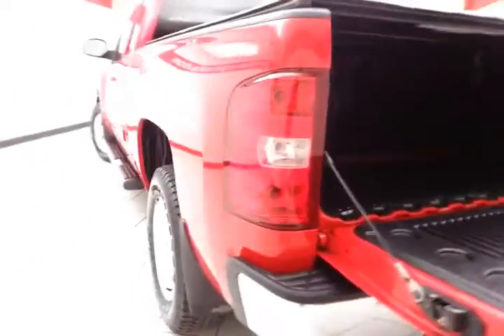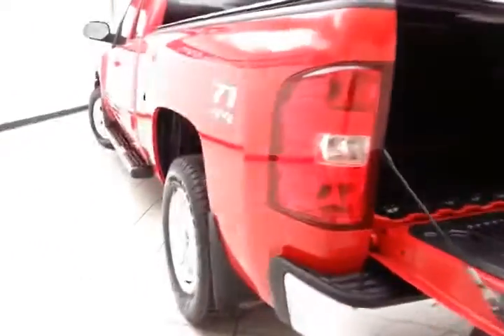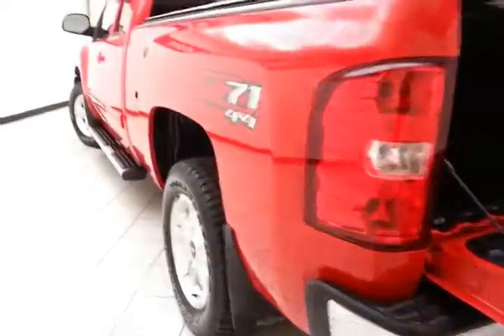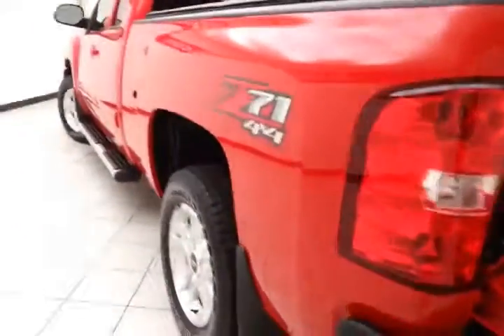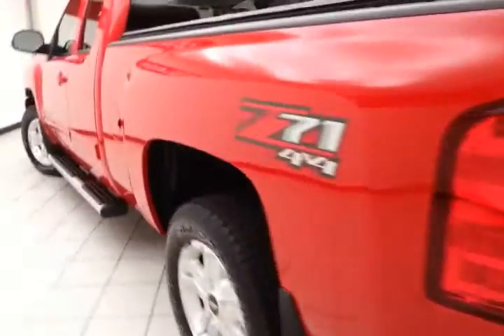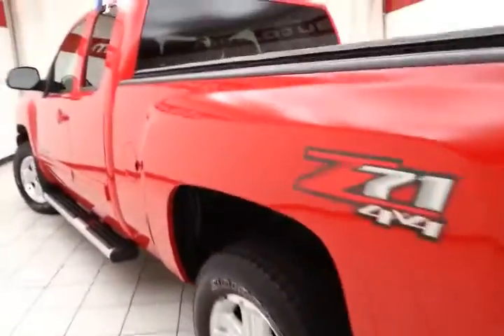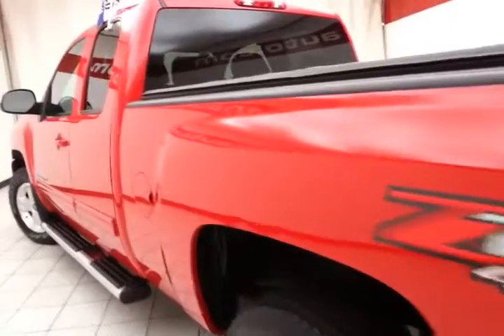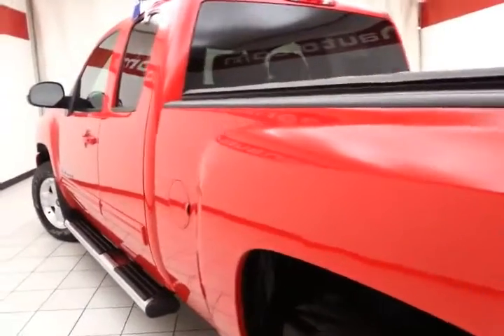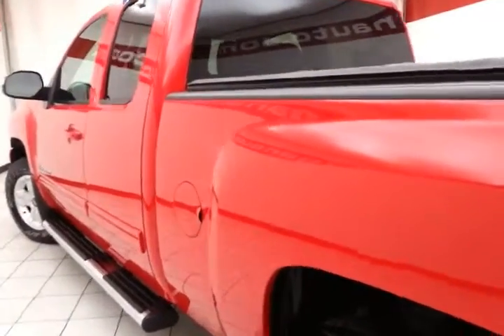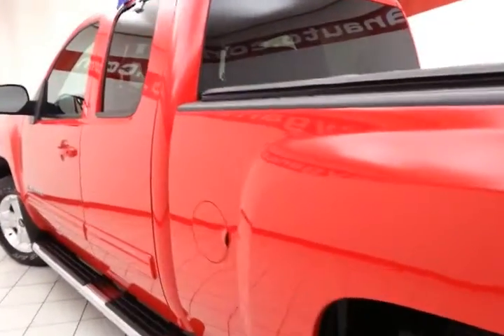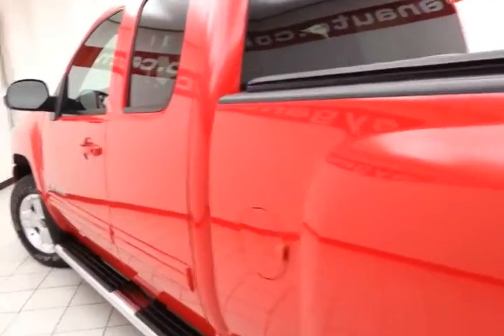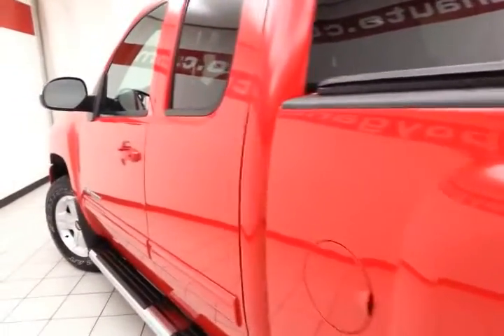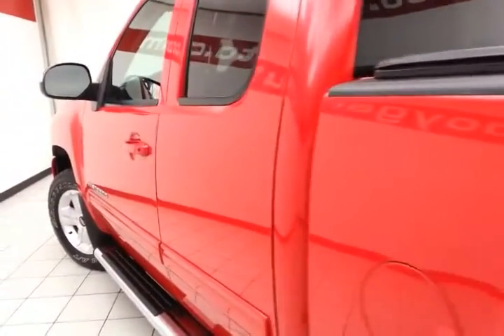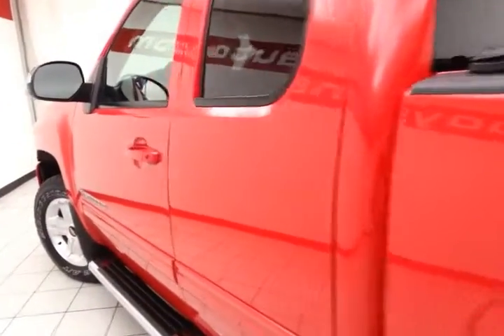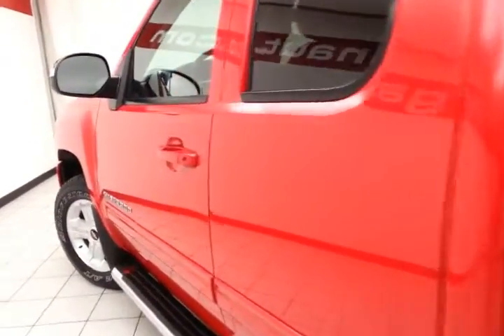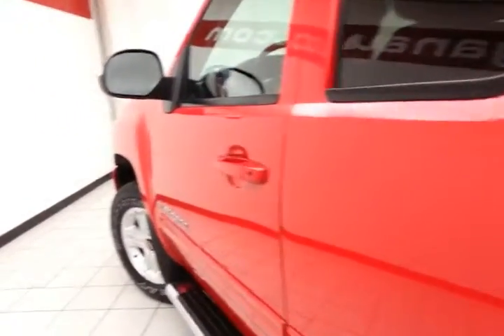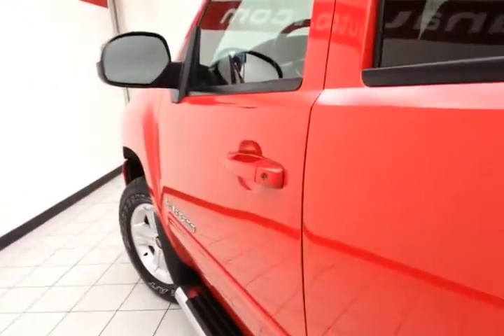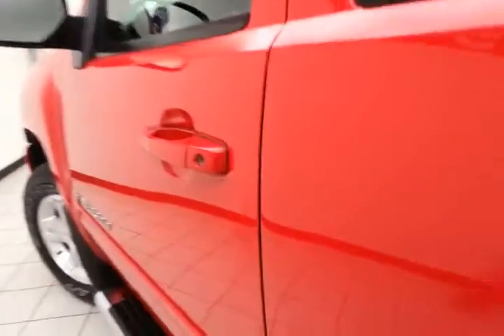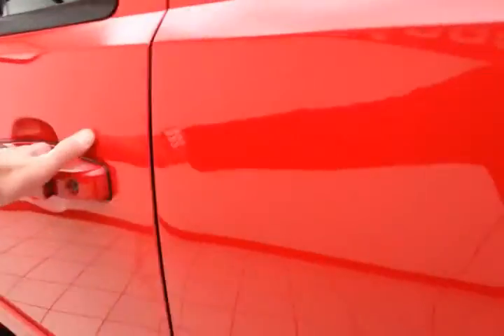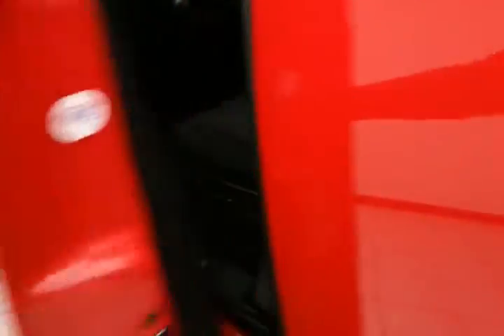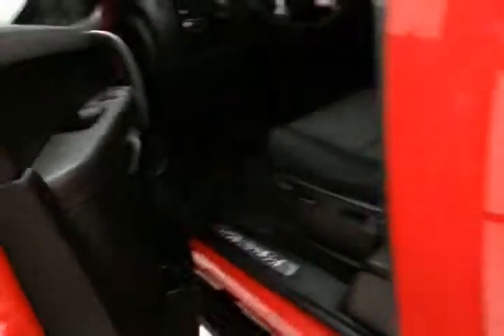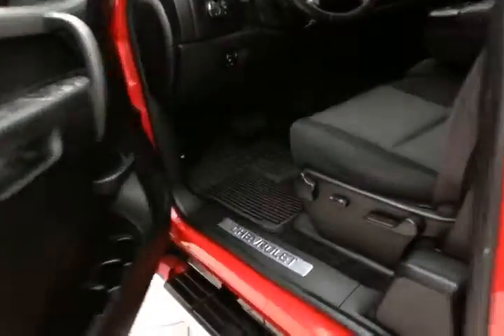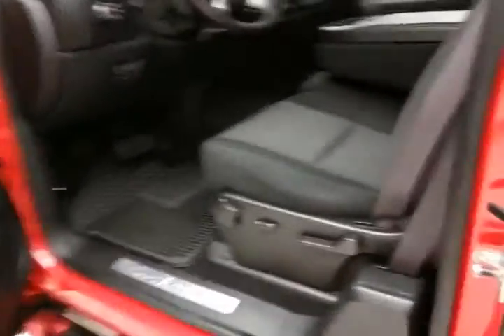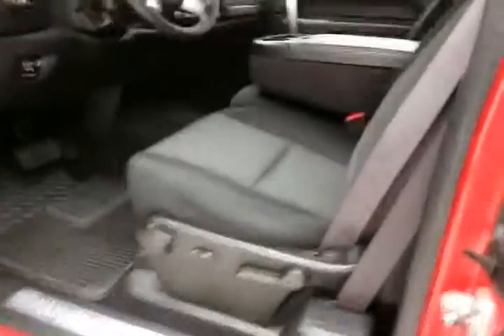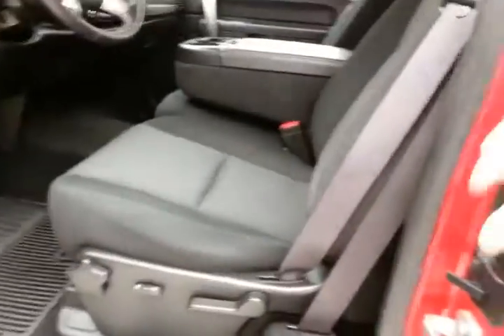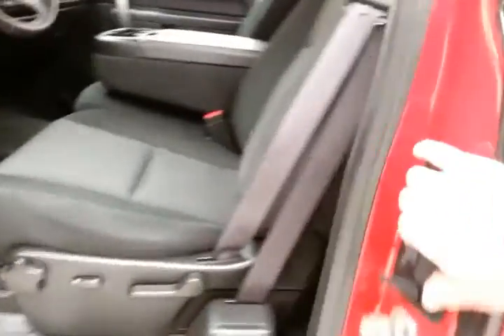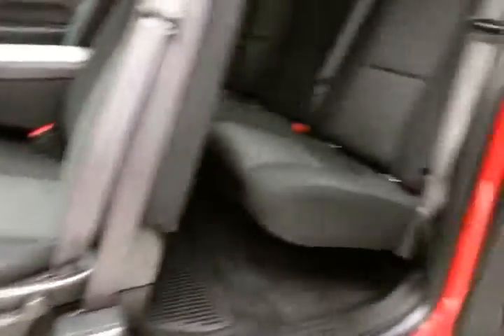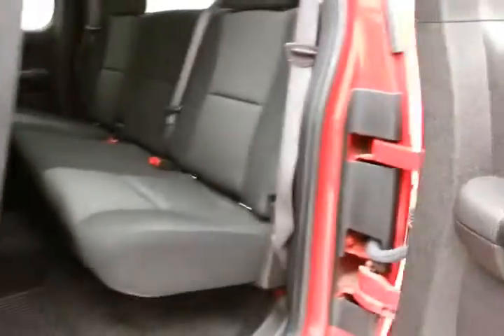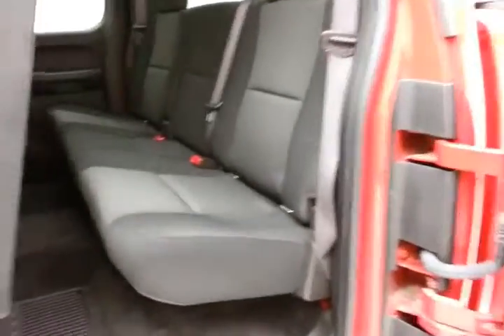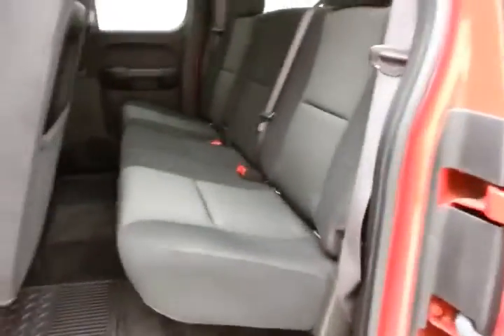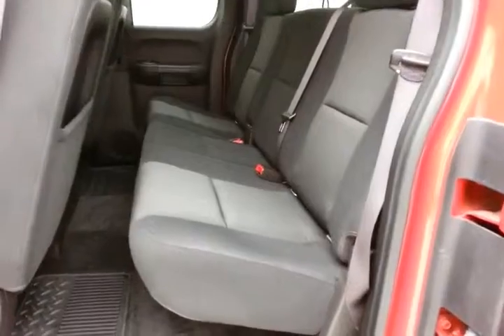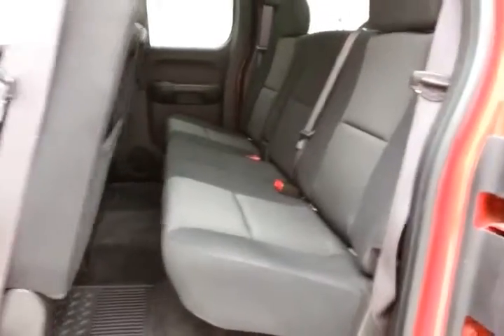Drop-in bed liner. Very clean — no dents or dings in the body. It's the LT trim with extended cab doors on both sides.